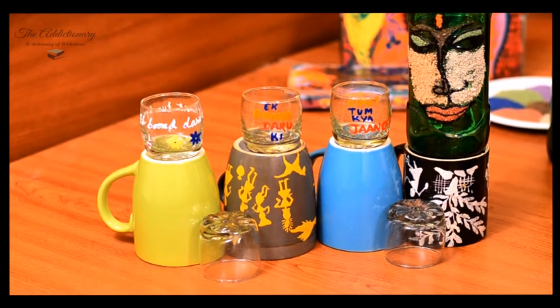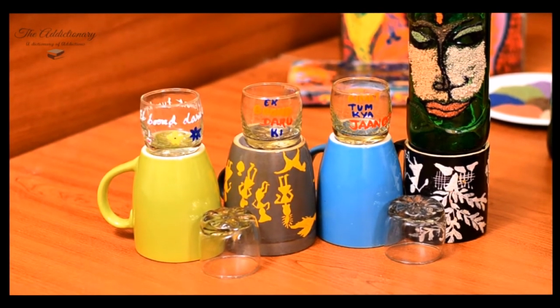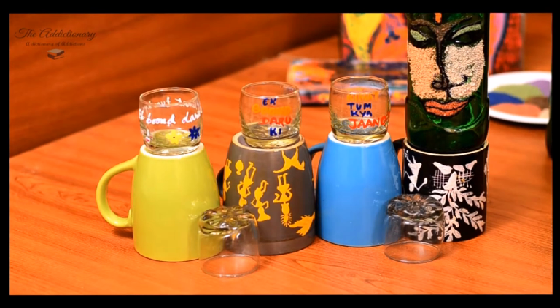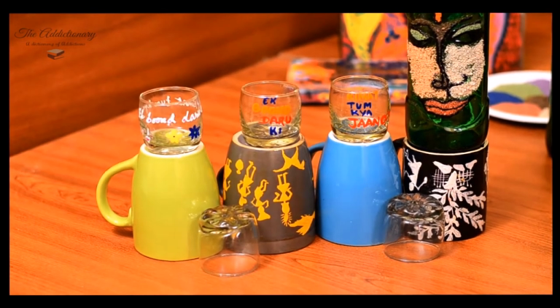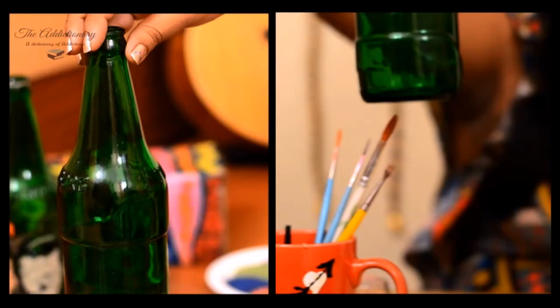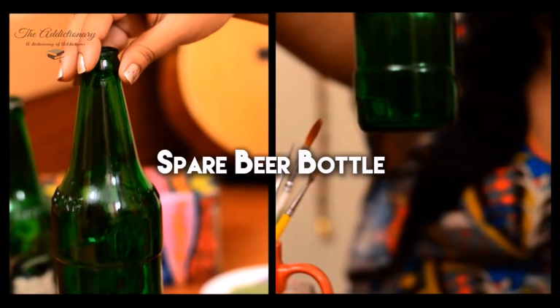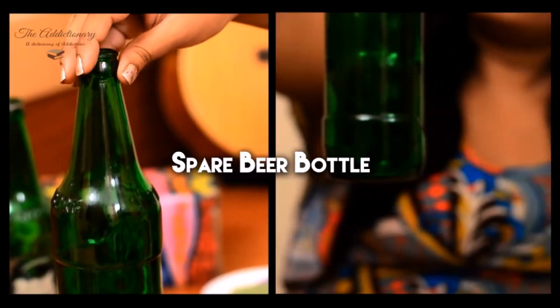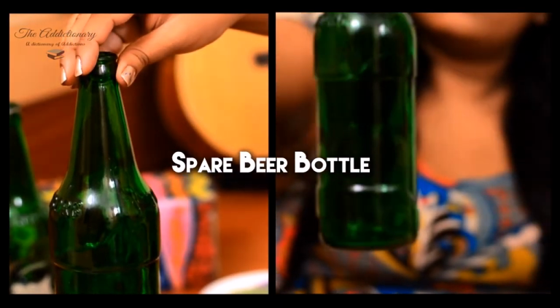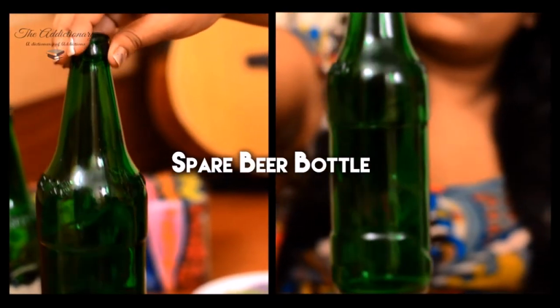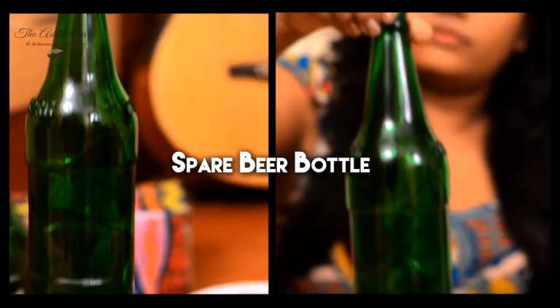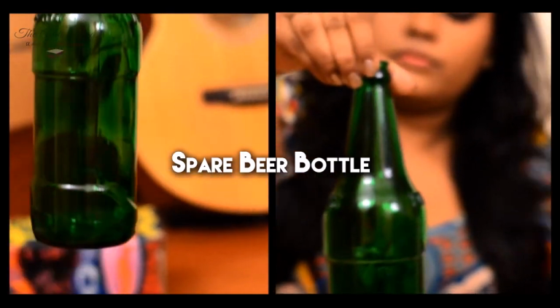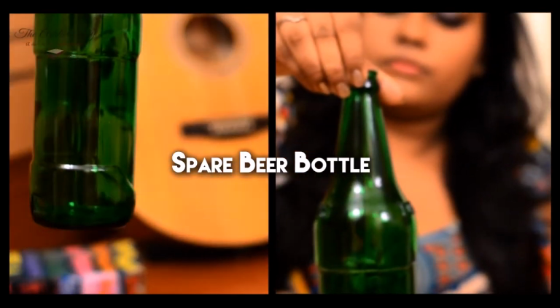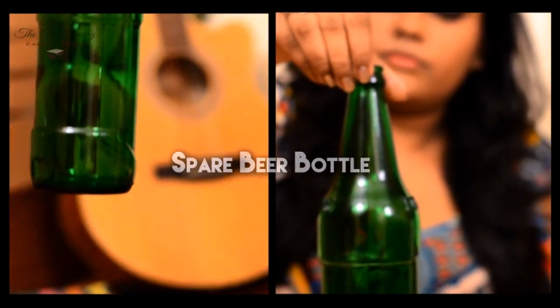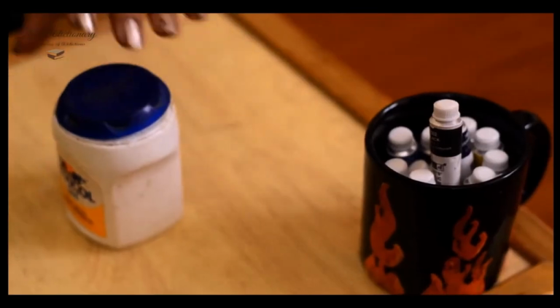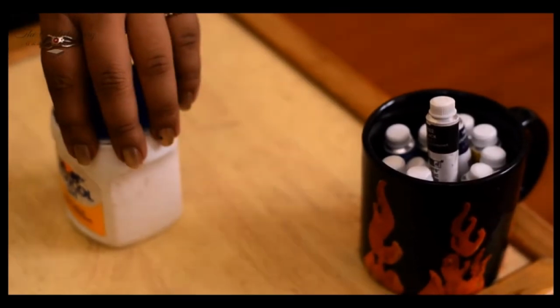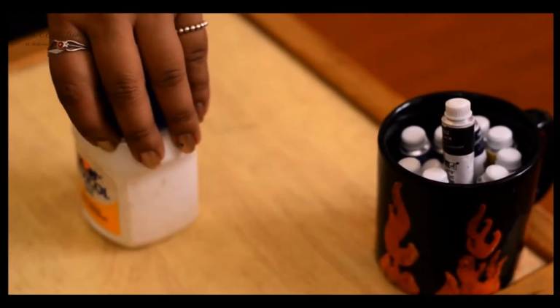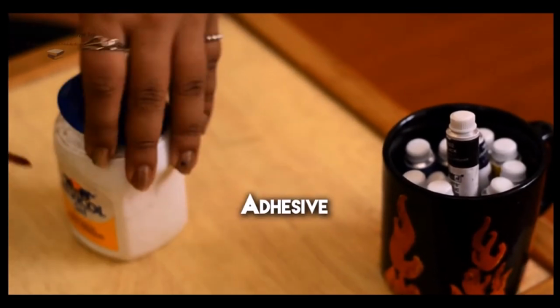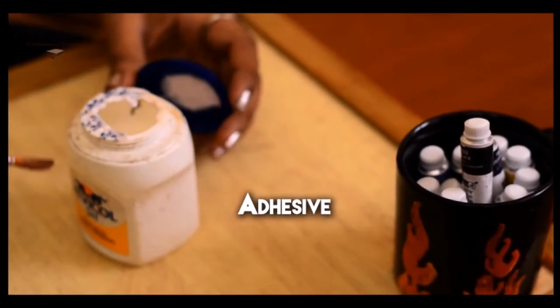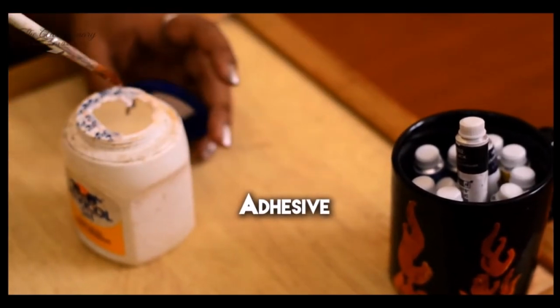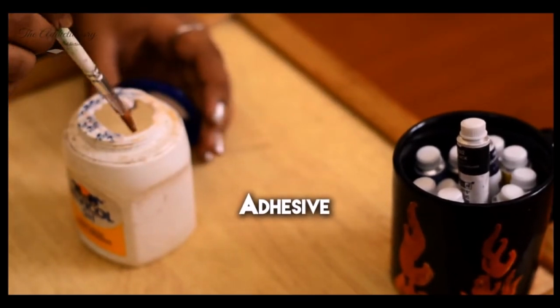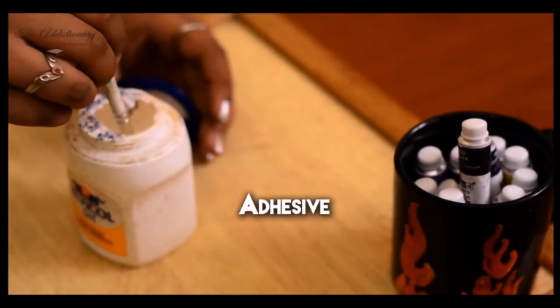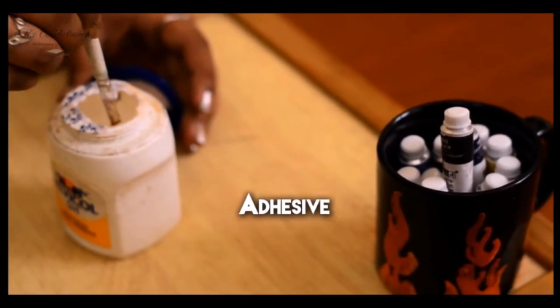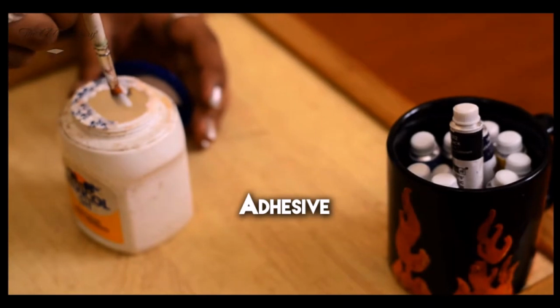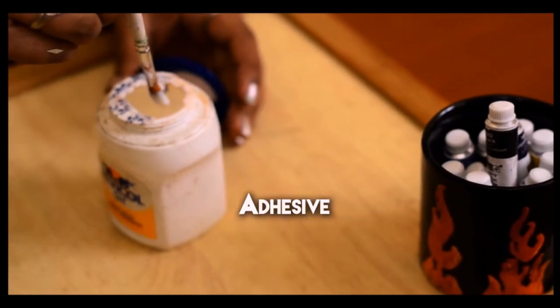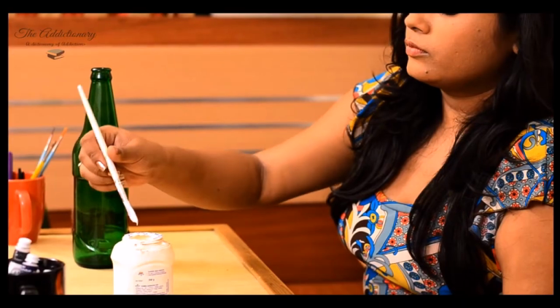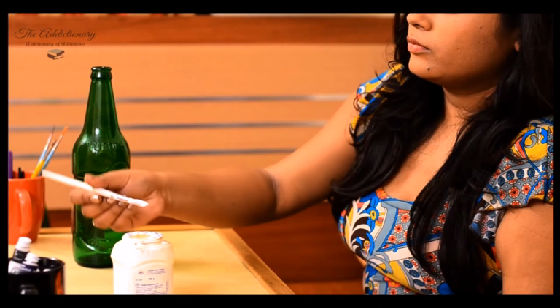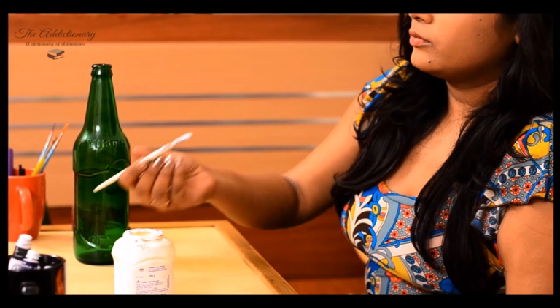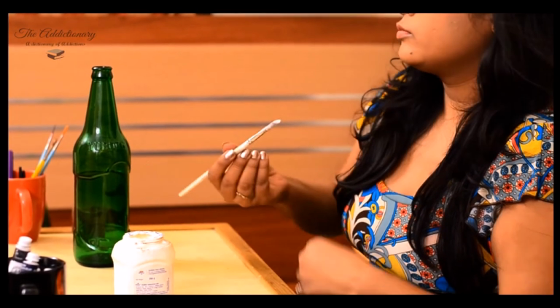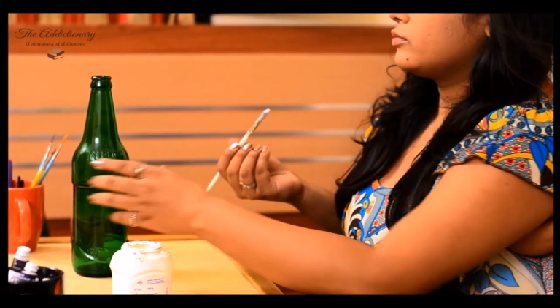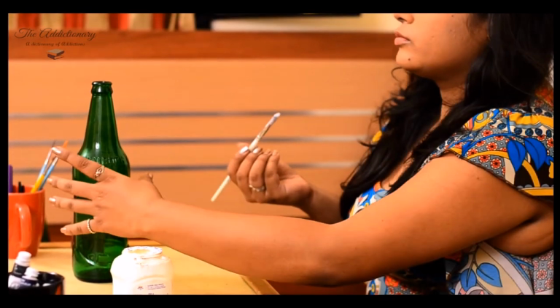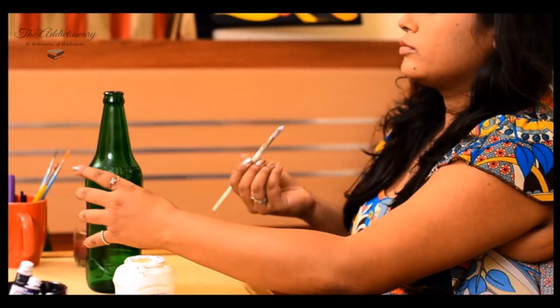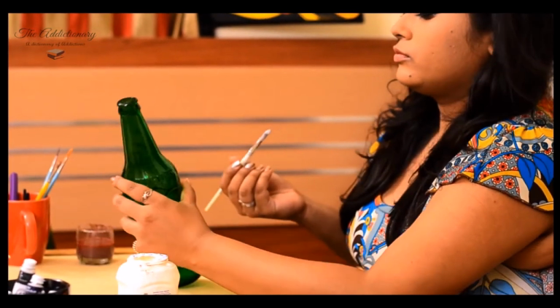I have chosen a green one but you can go for any other color. Use a paint brush to apply adhesive on the bottle. I am using India's national adhesive, Fabicol.